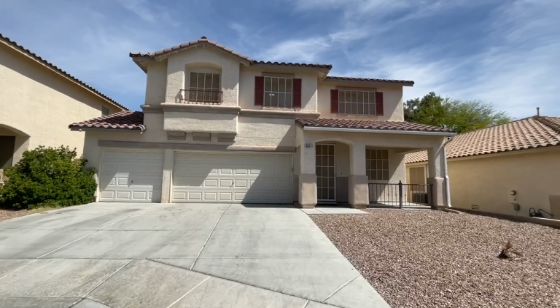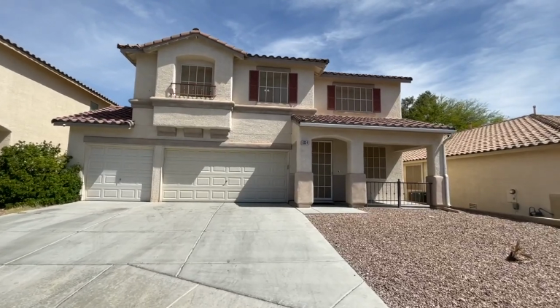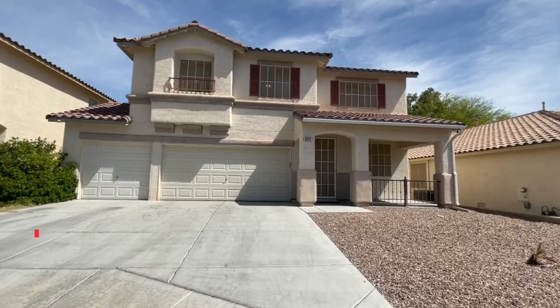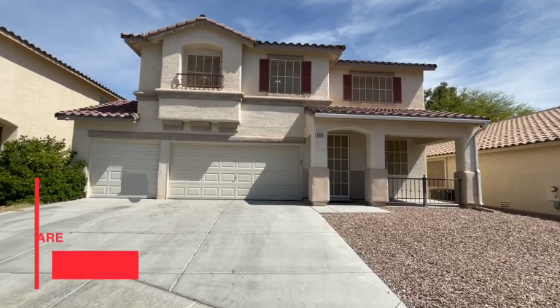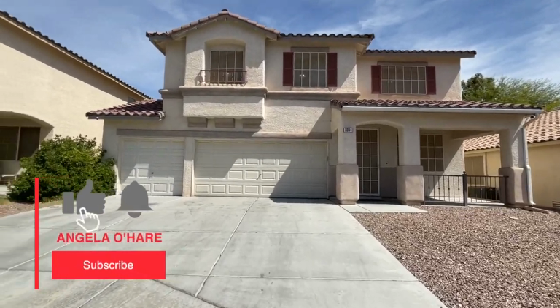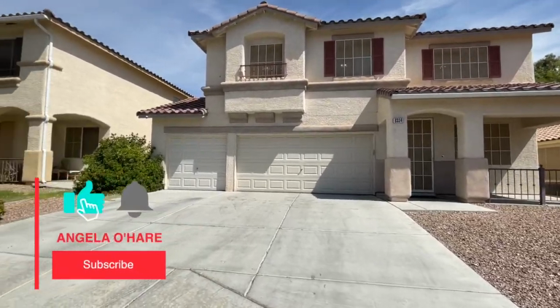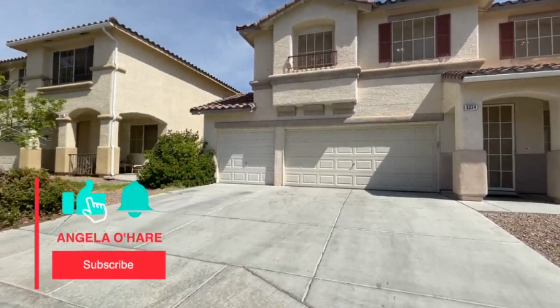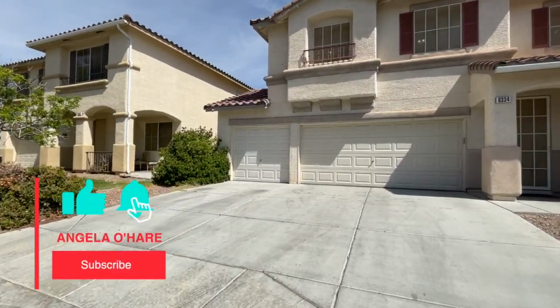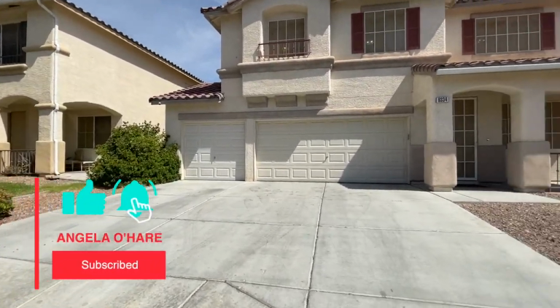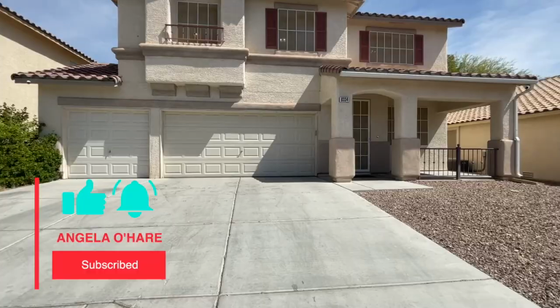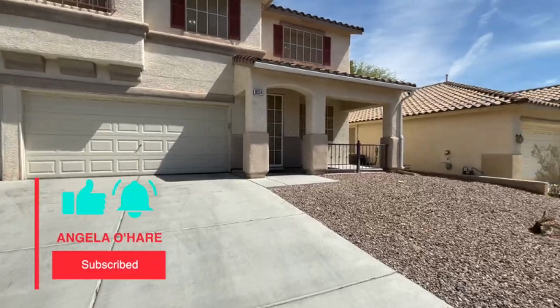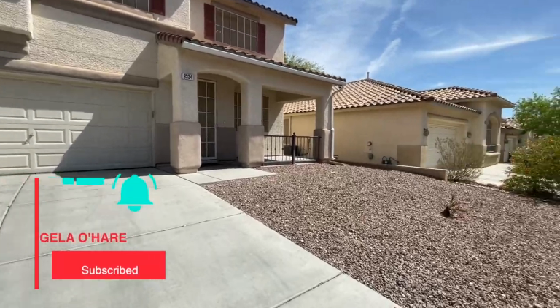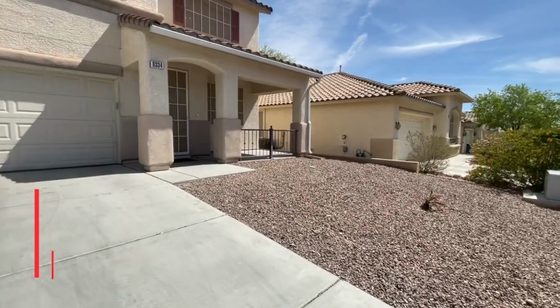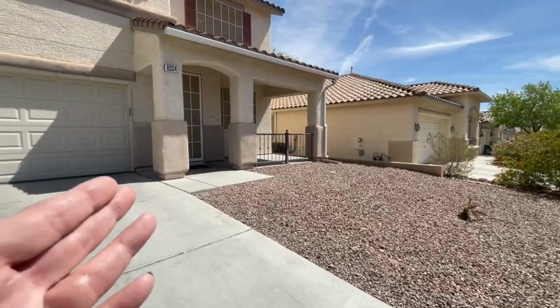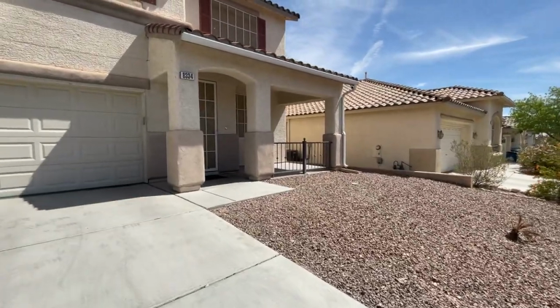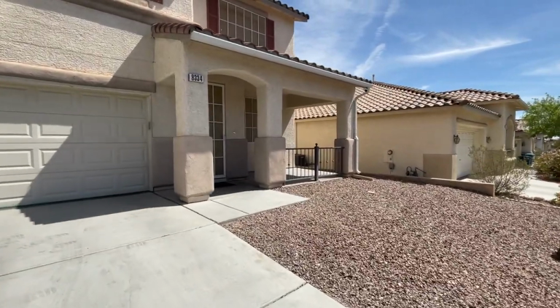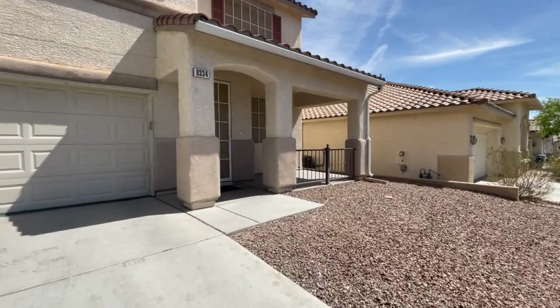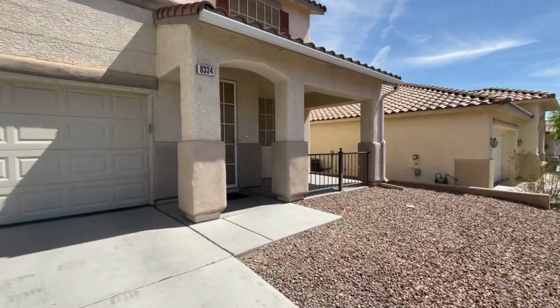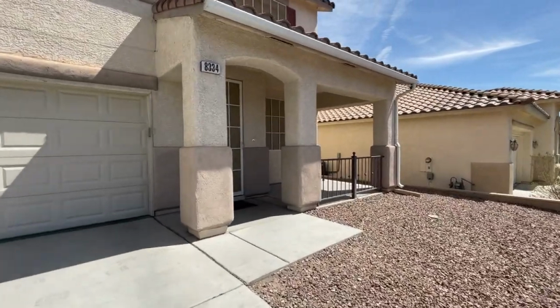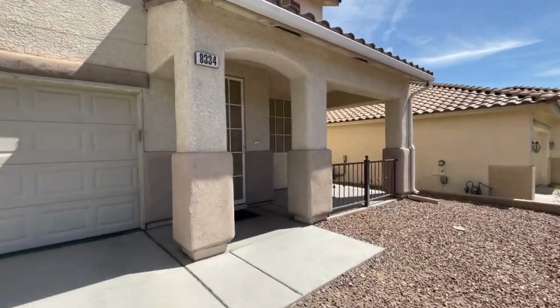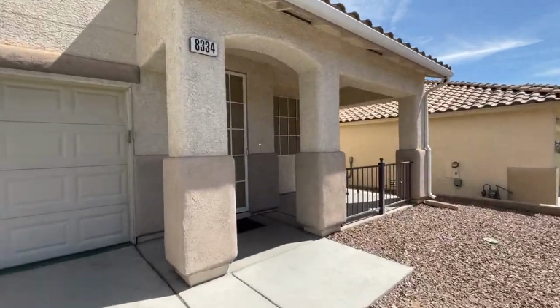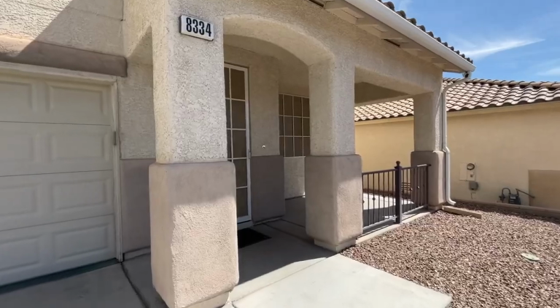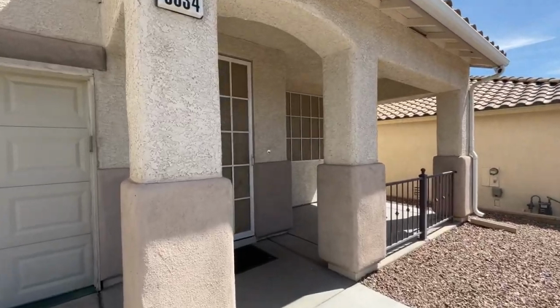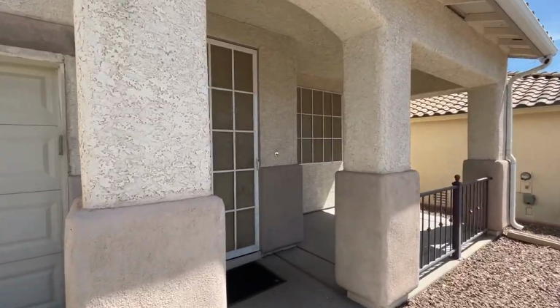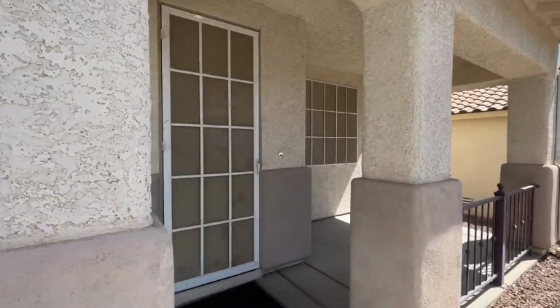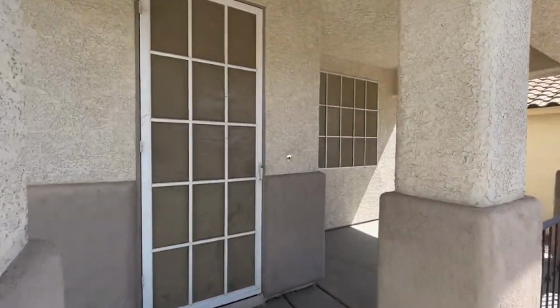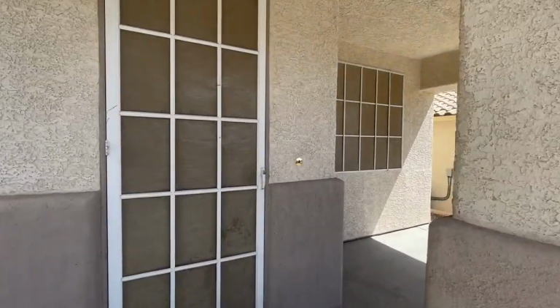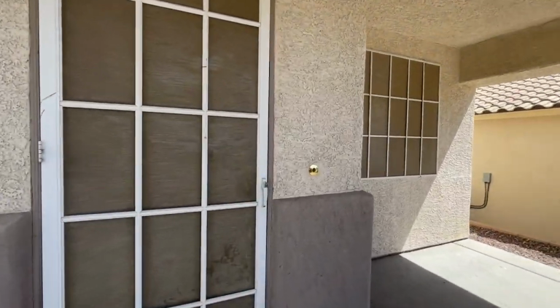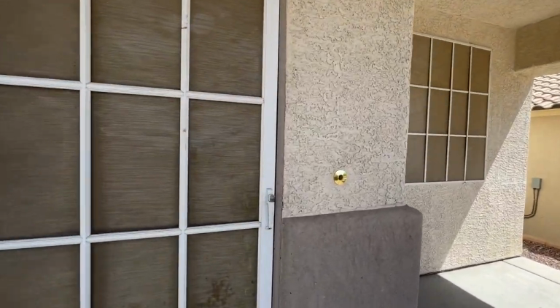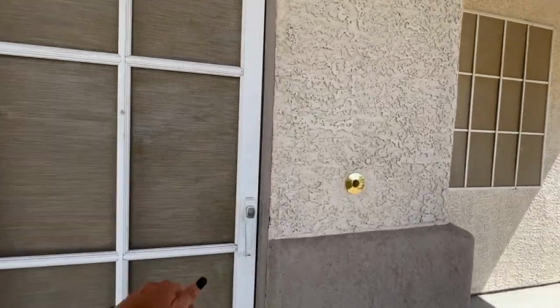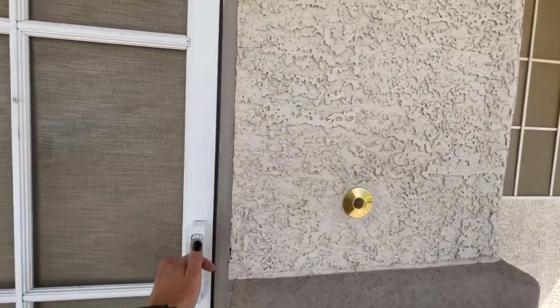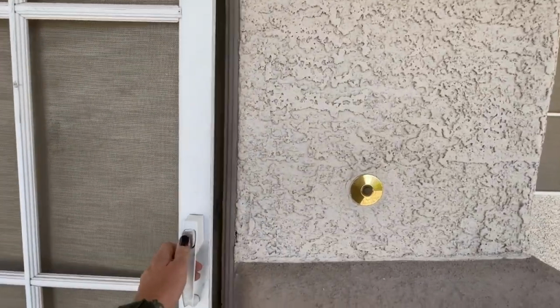Make sure you like and subscribe. This is an easy-to-maintain front yard with a nice little courtyard in the front of the house. The bedrooms here are really big — that's what I like about it.